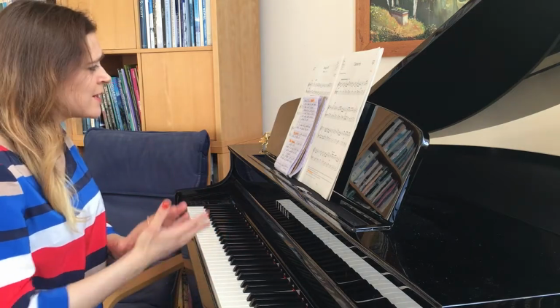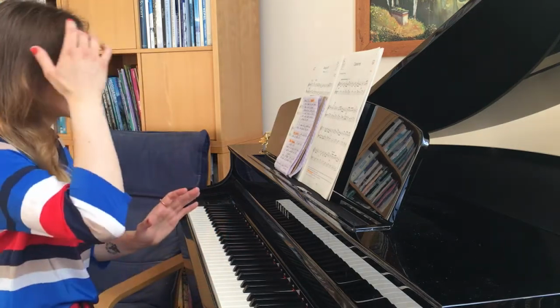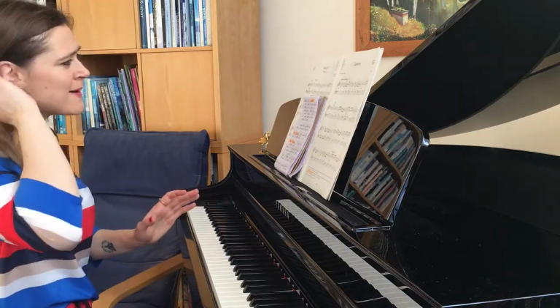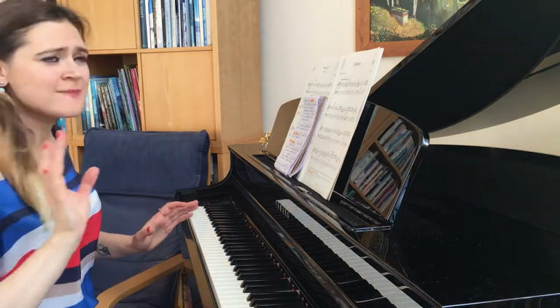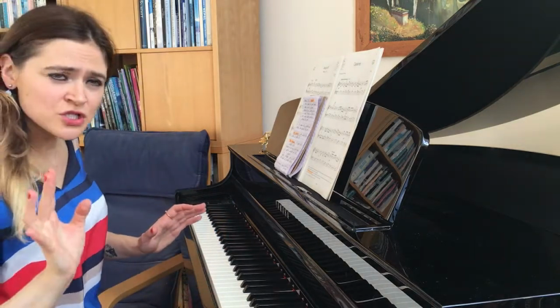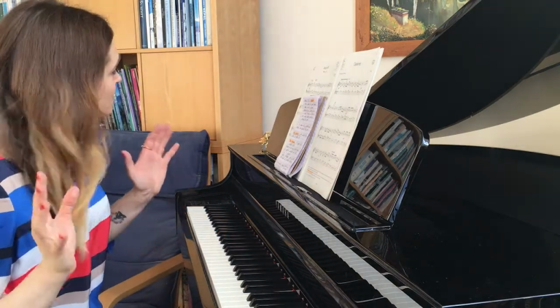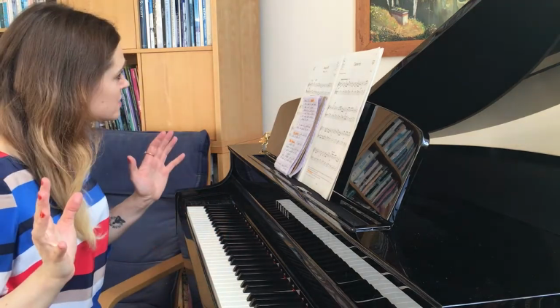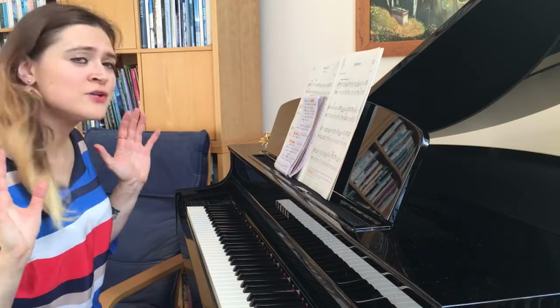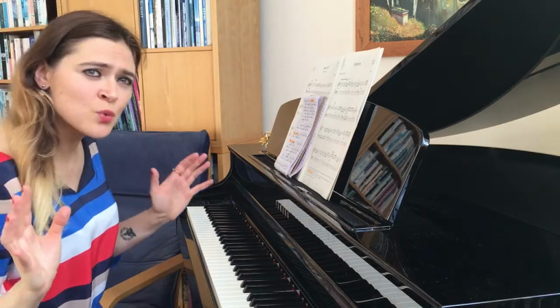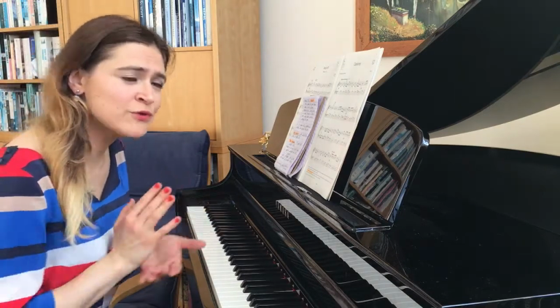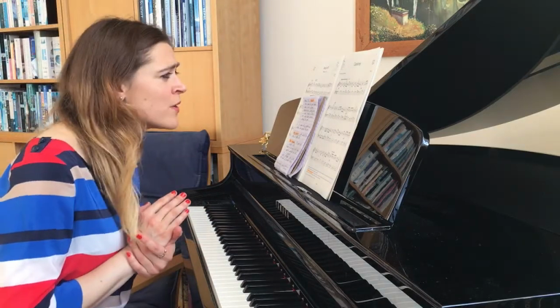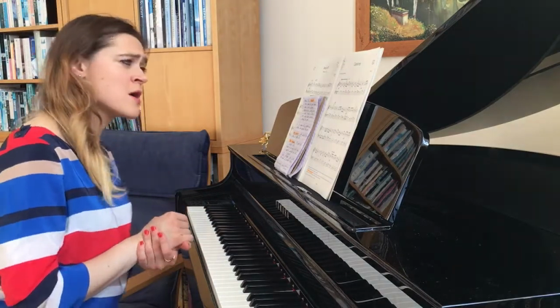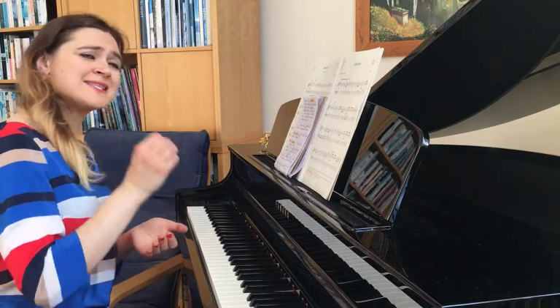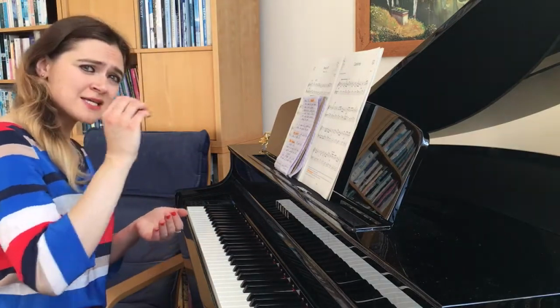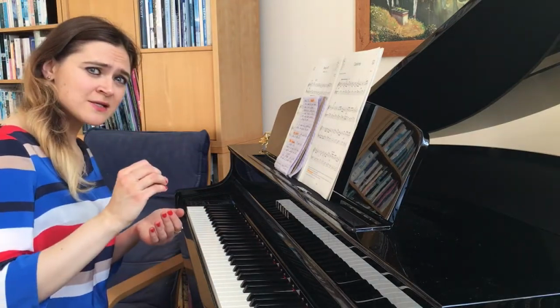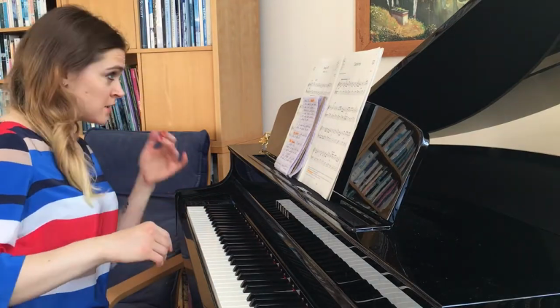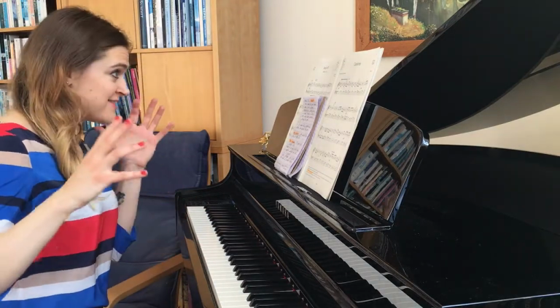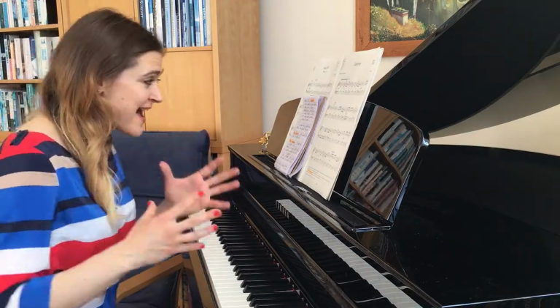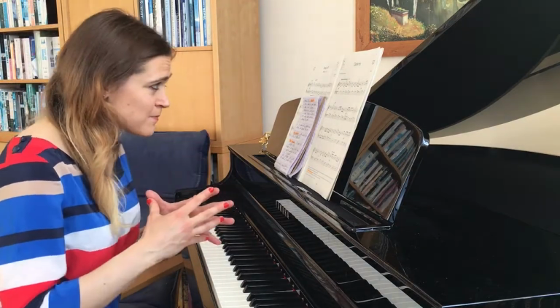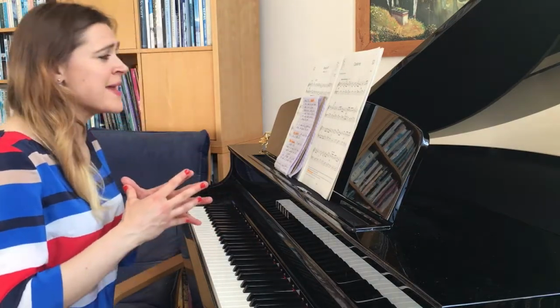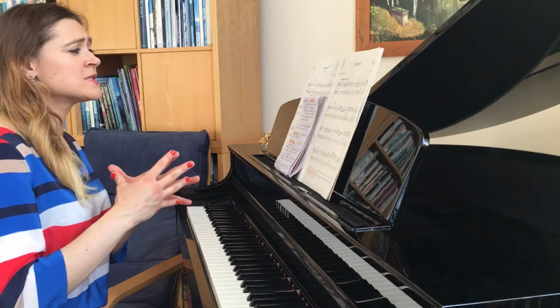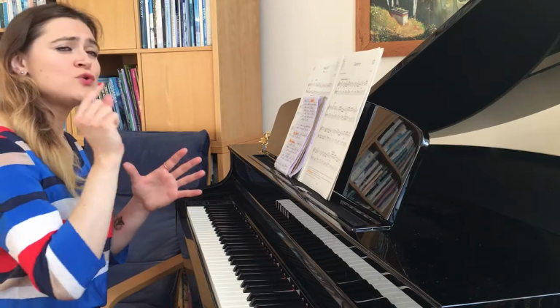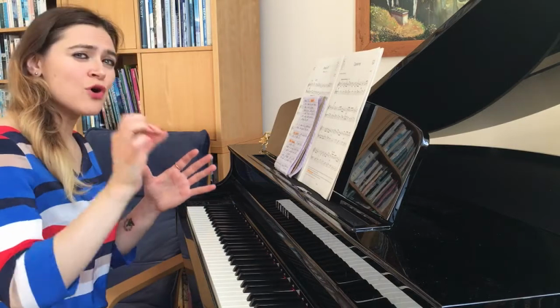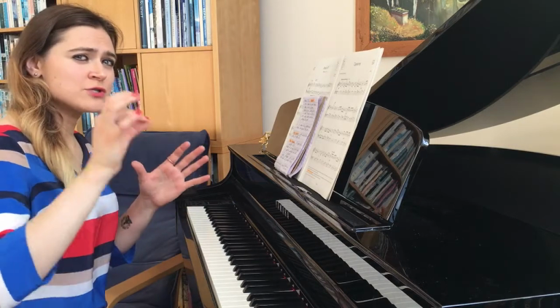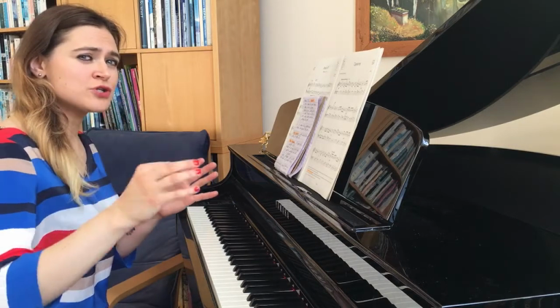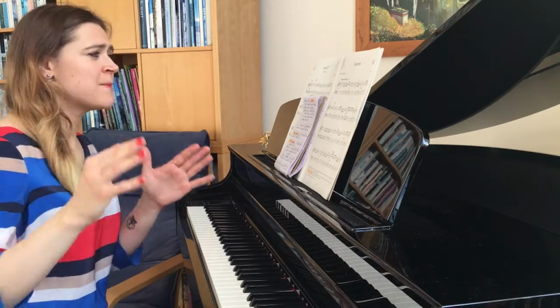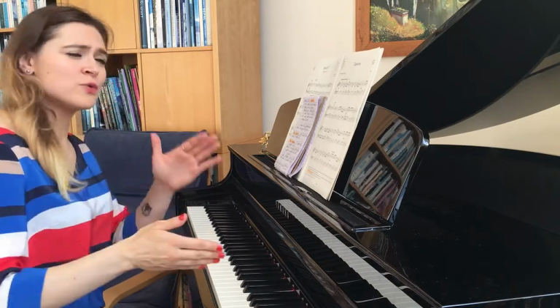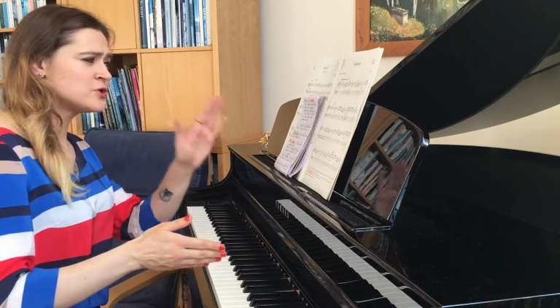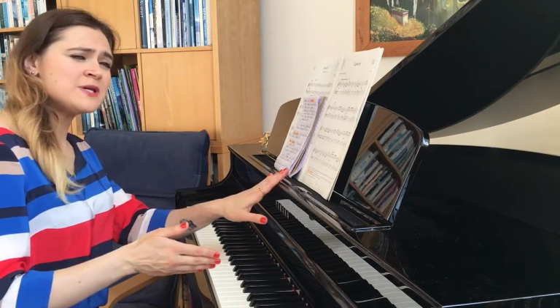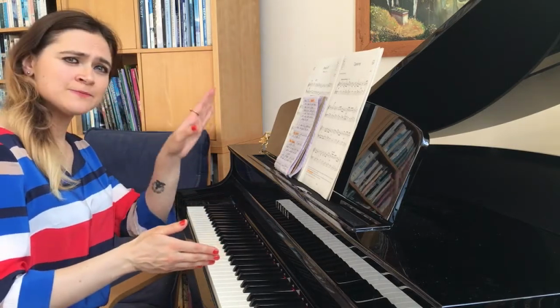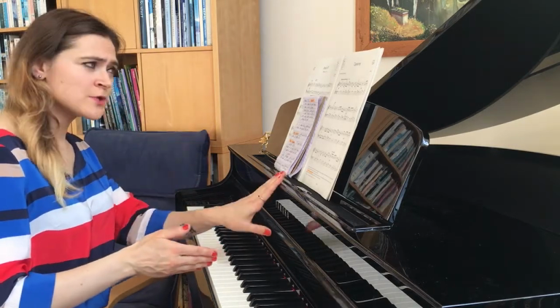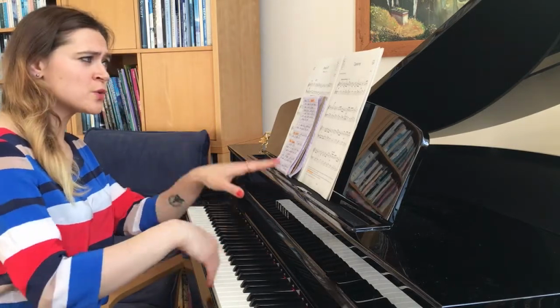Now I'm going to talk about the time signature, which is a very unusual one for grade 1 — it's 6/8. That makes two dotted crotchets in a bar. You would feel two beats — so it goes like this.